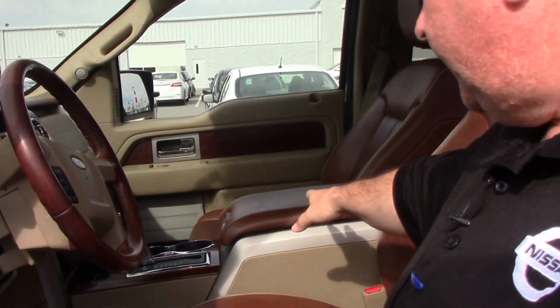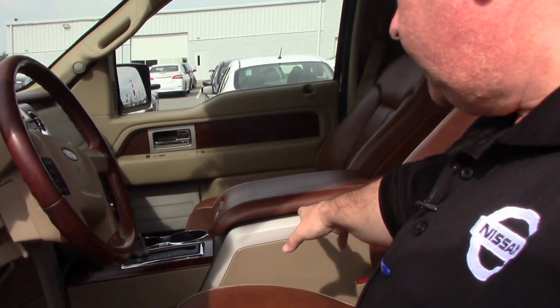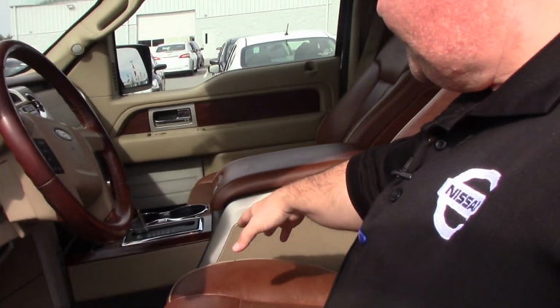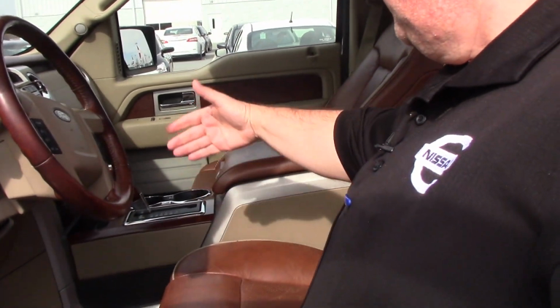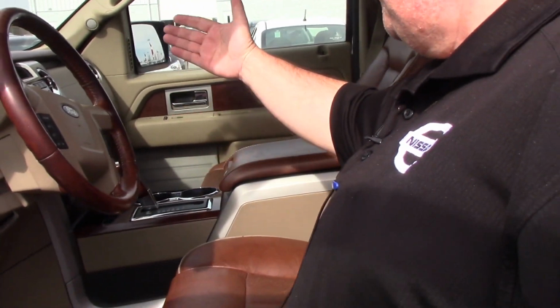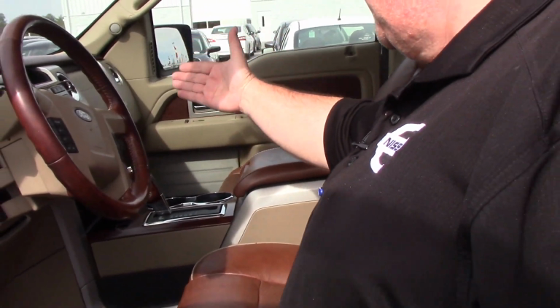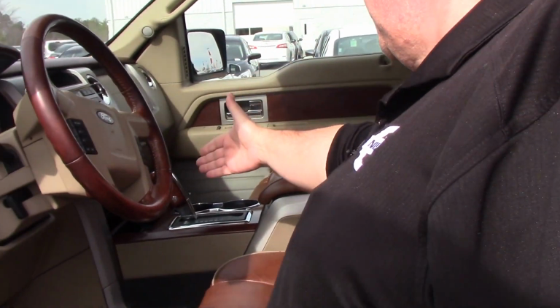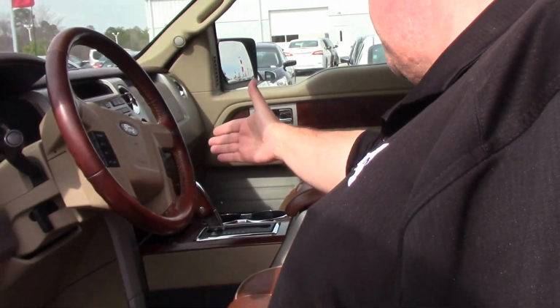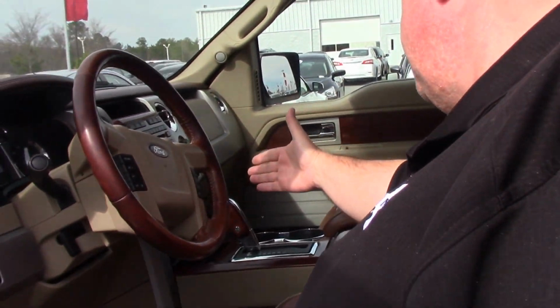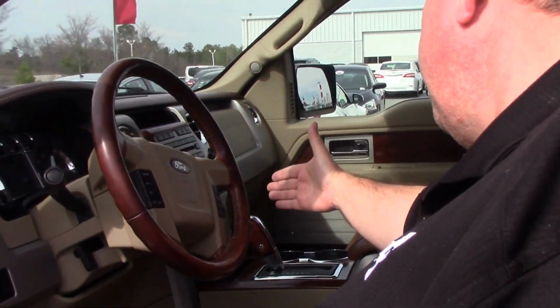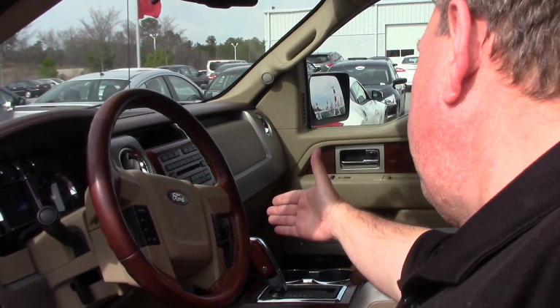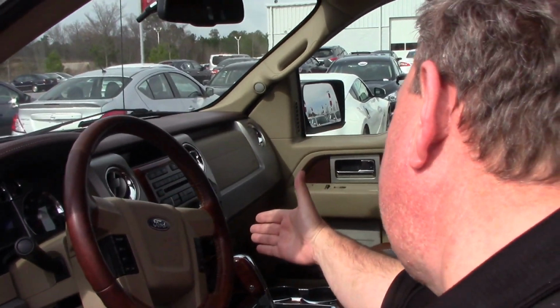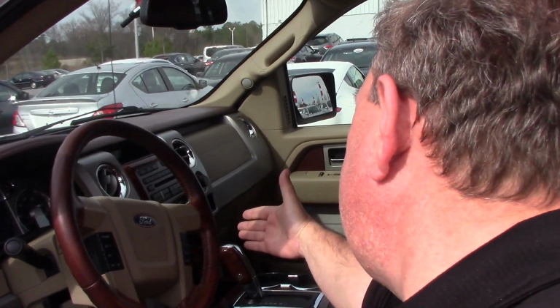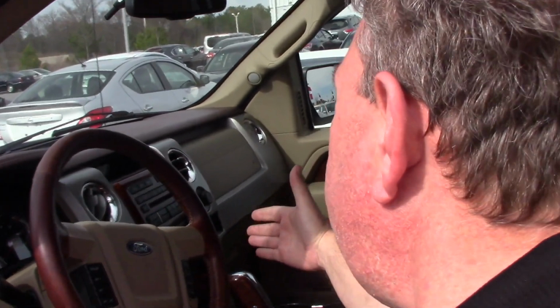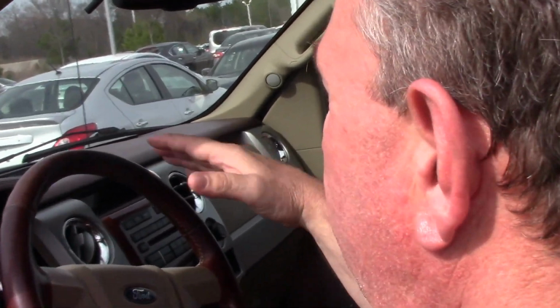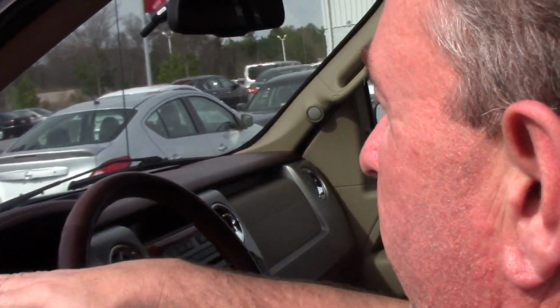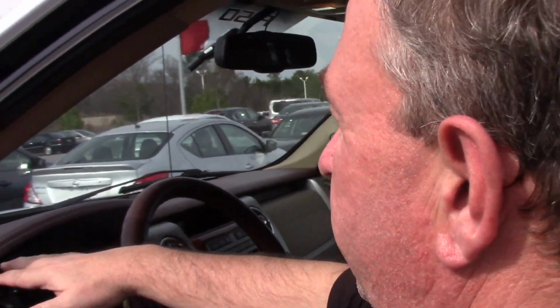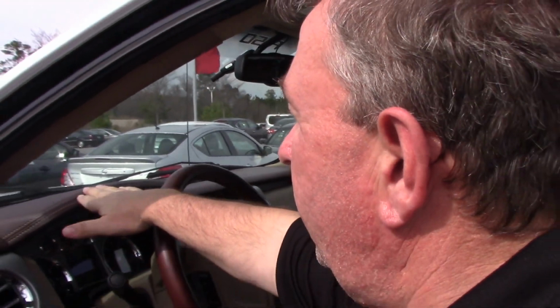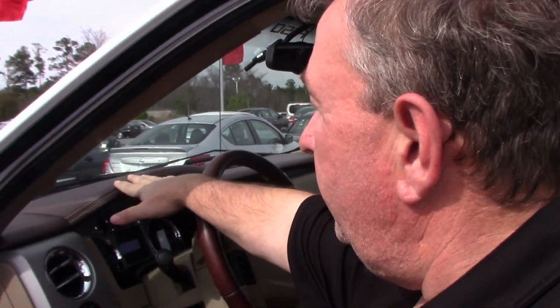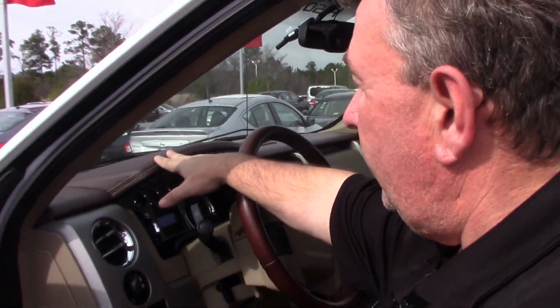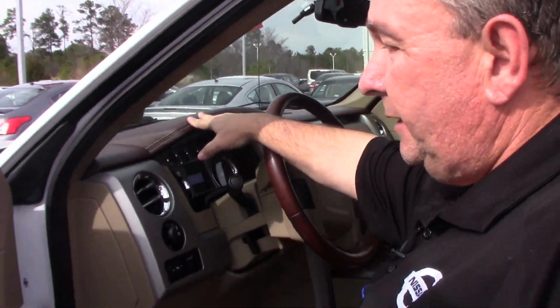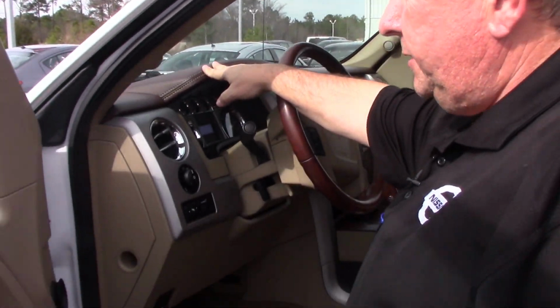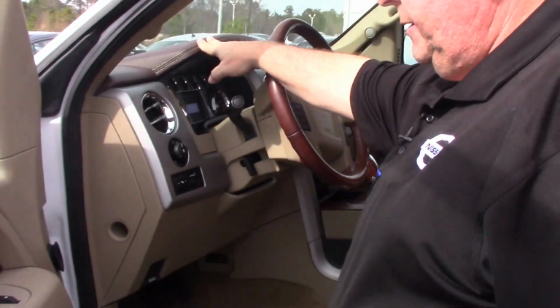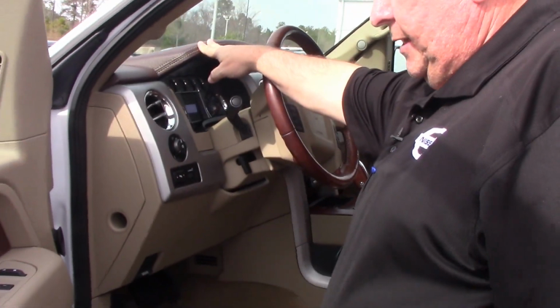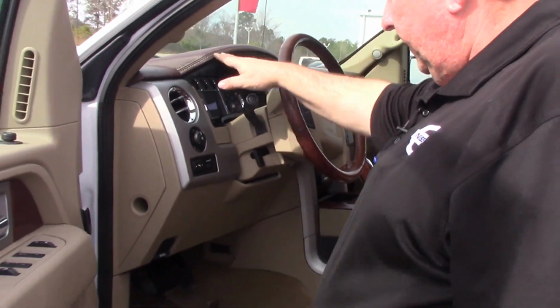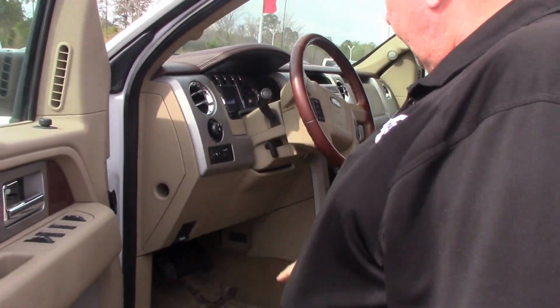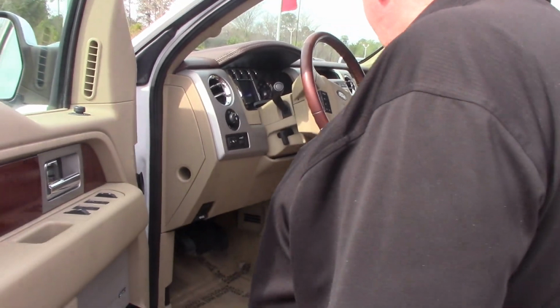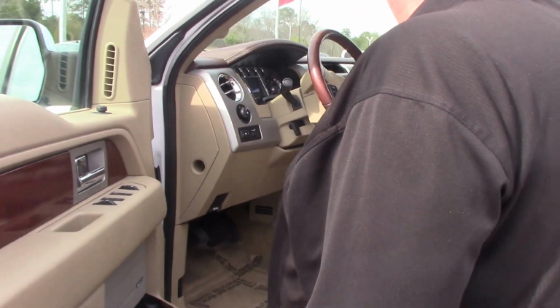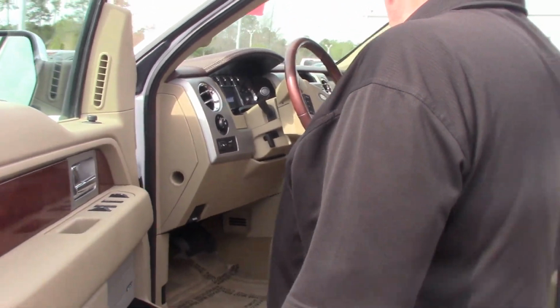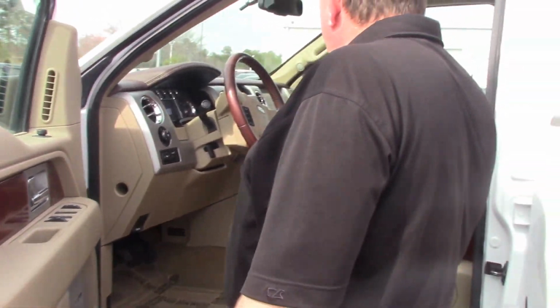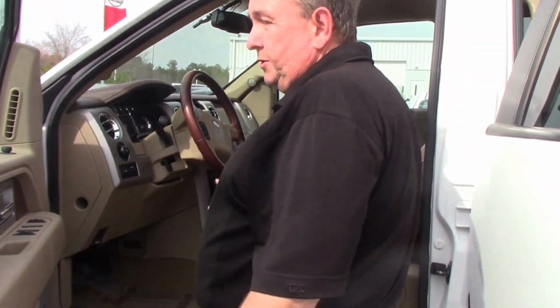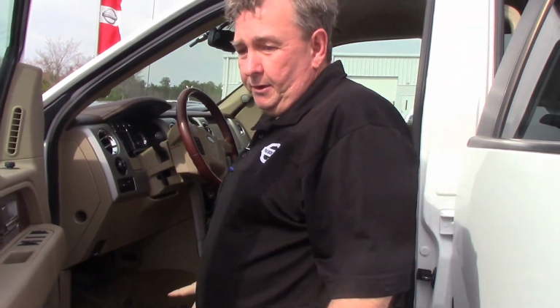It has the leather console with wood grain inside the dash and a totally leather dash on the inside. It is a nice, spacious truck.